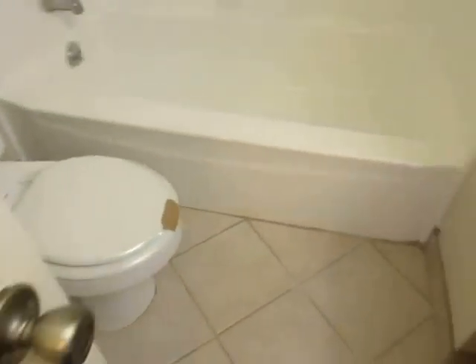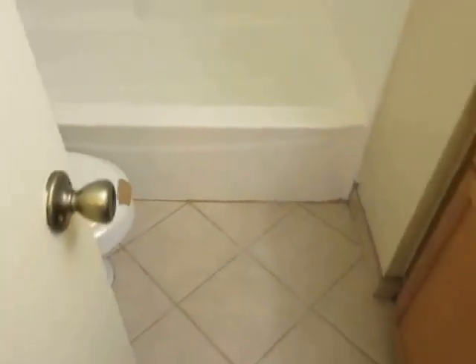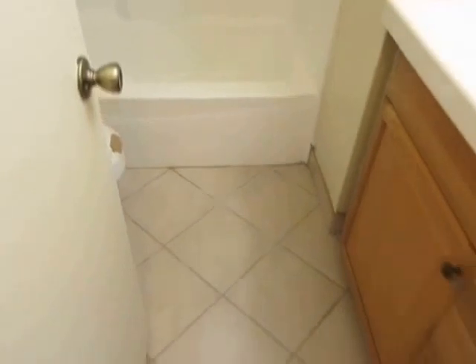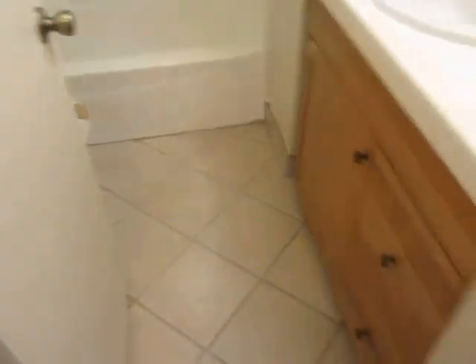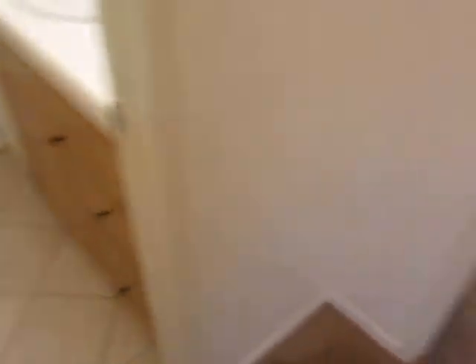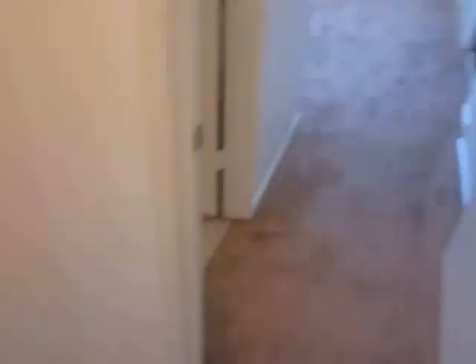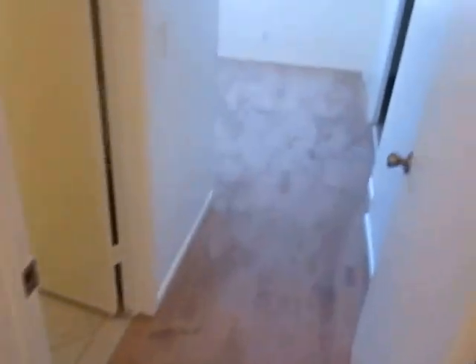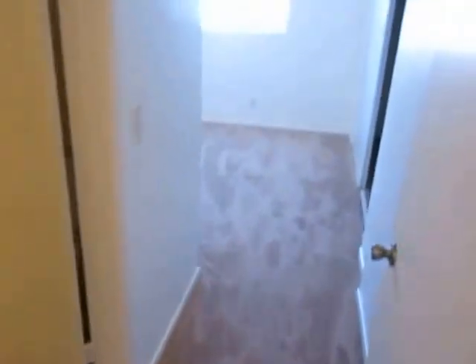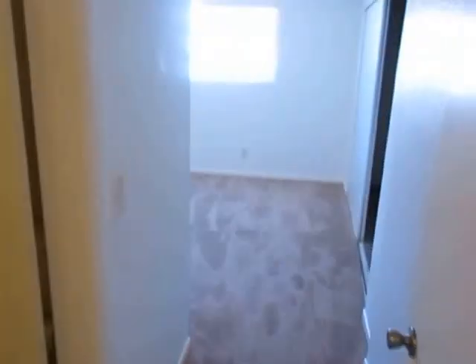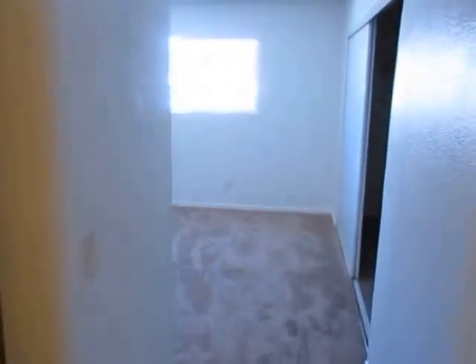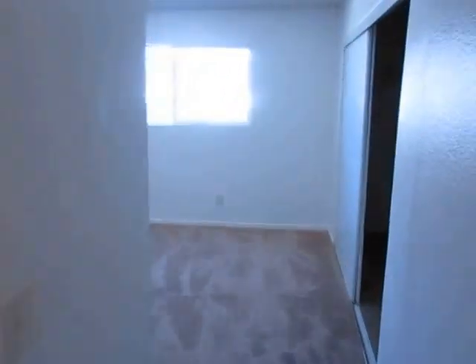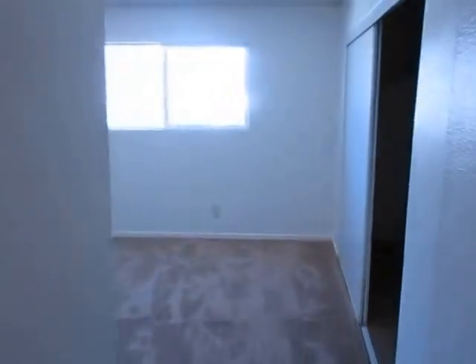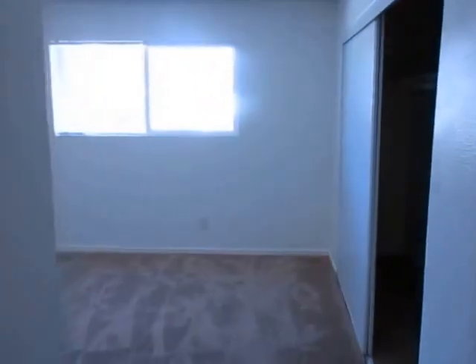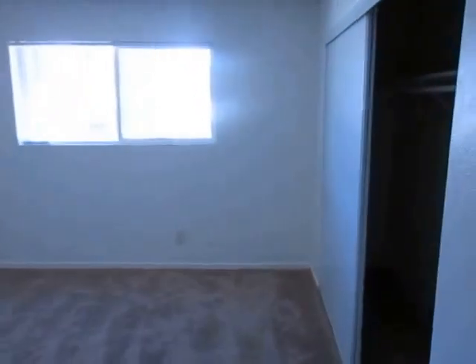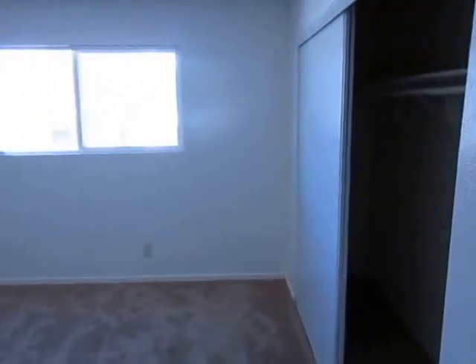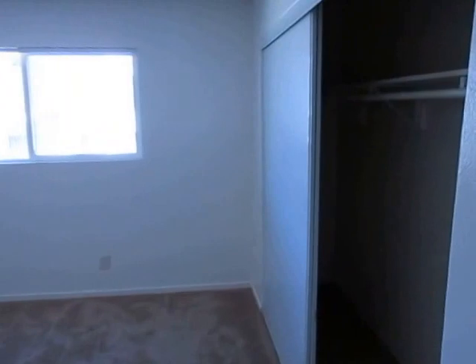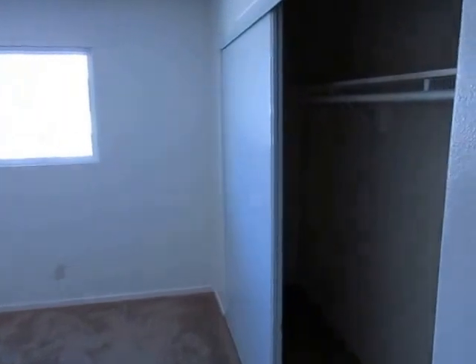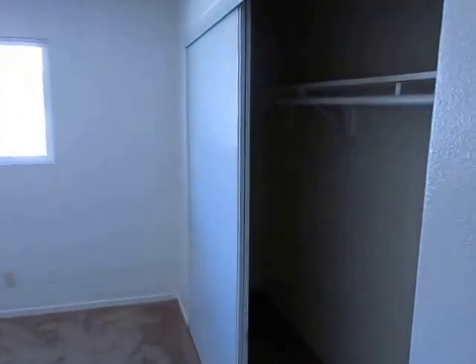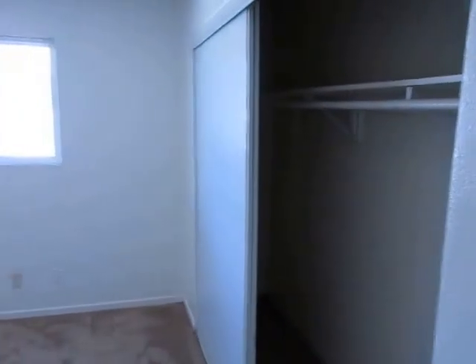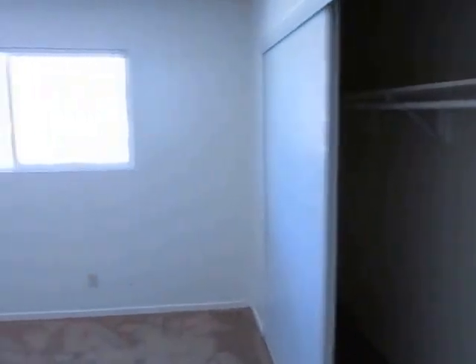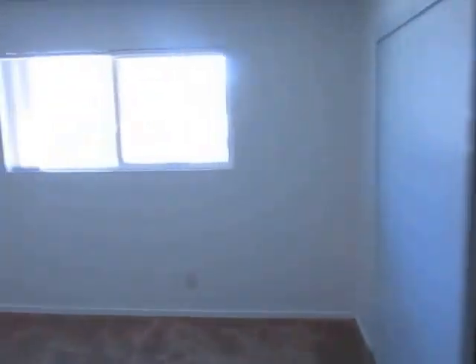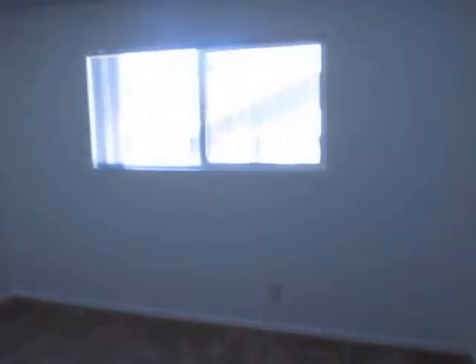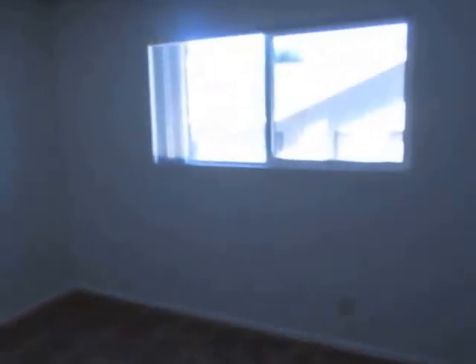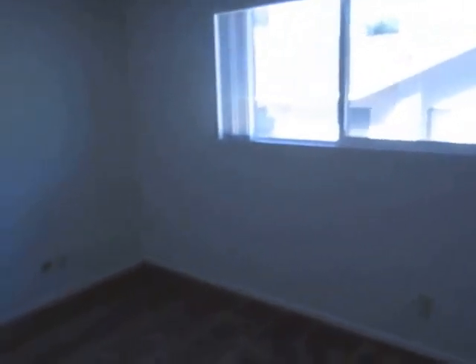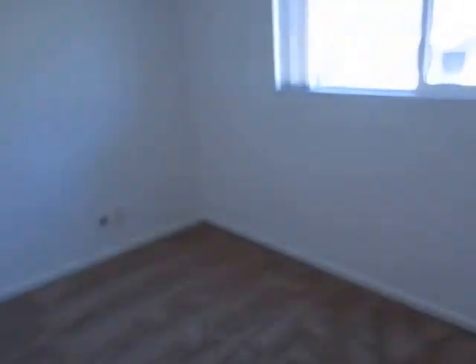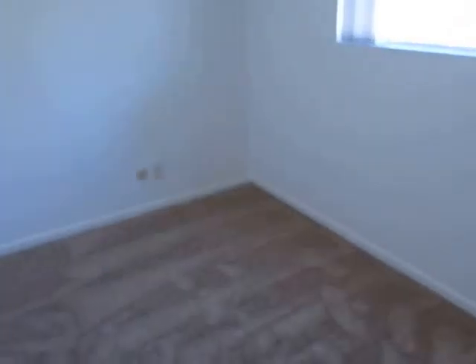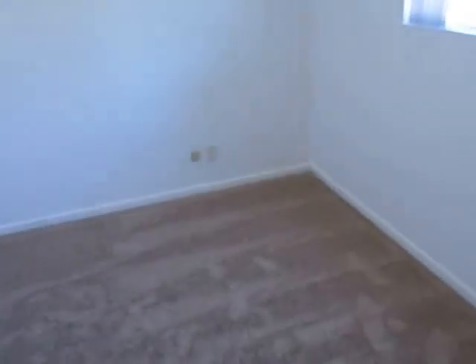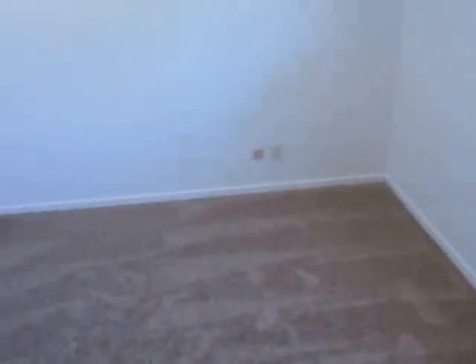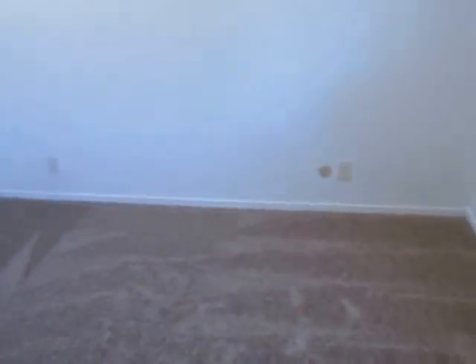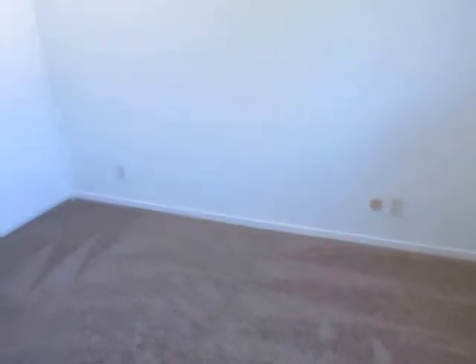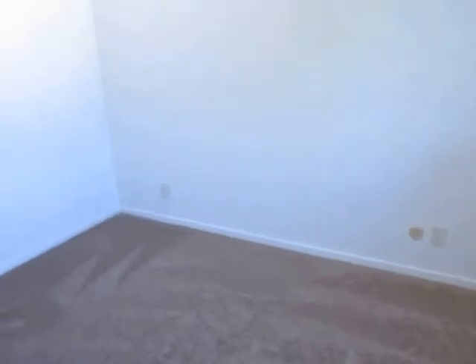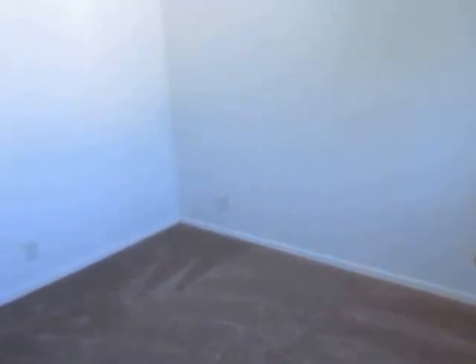The bedrooms are both quite spacious. This would be the master bedroom. It has plenty of closet space, a big window with vertical blinds, soft carpet, and lots of room.